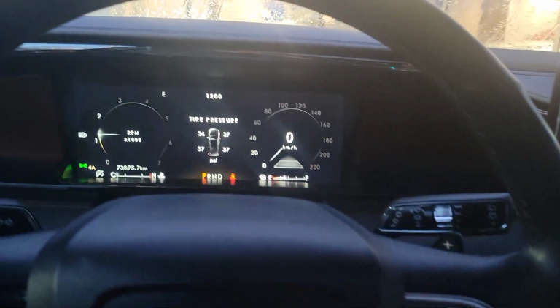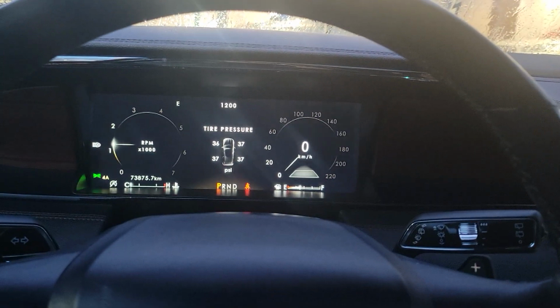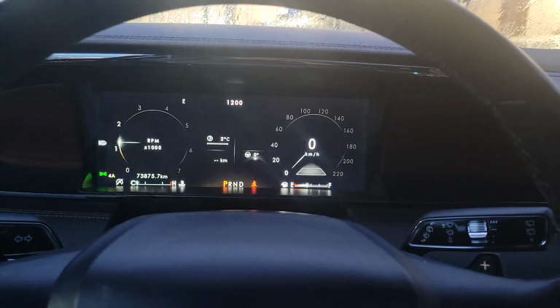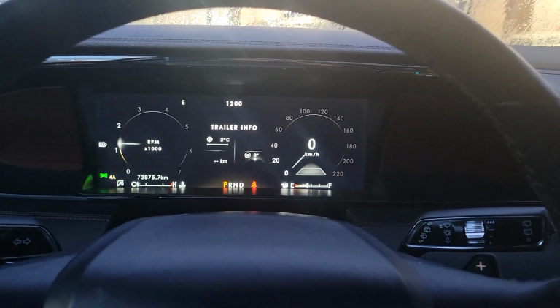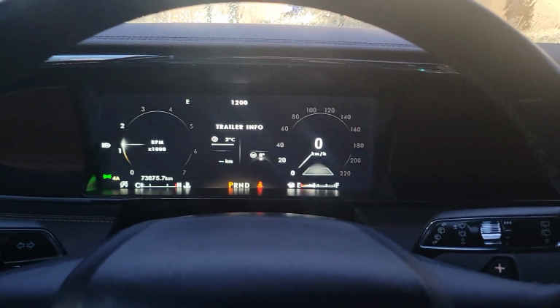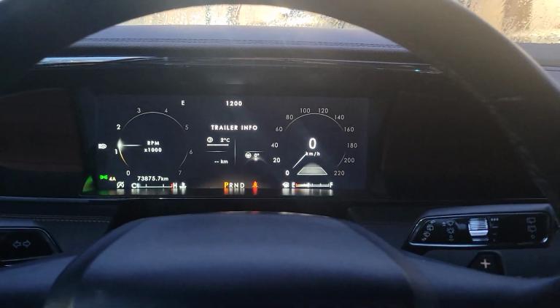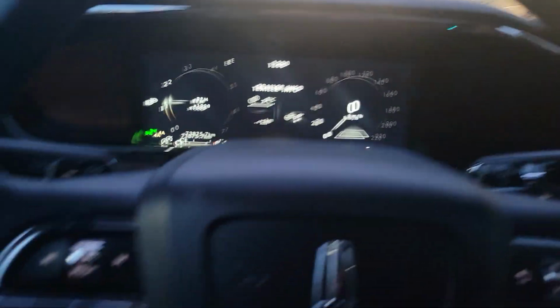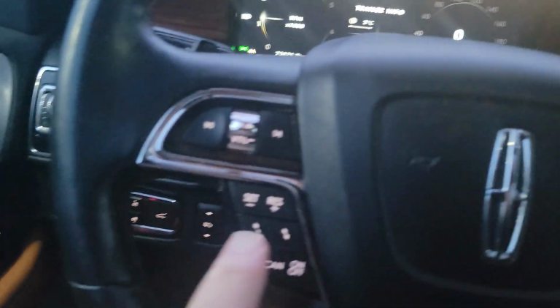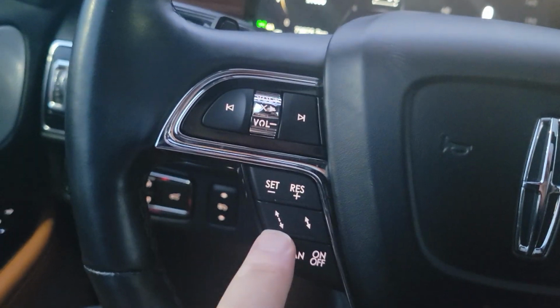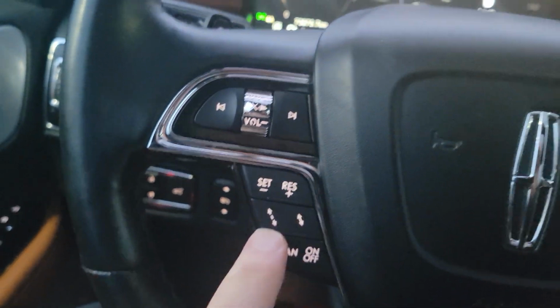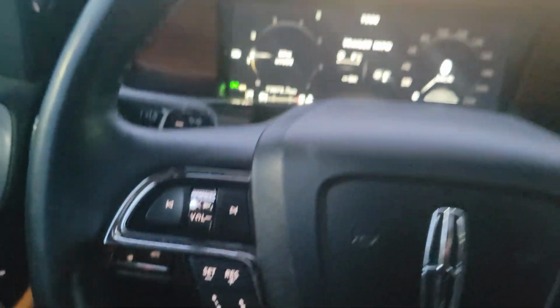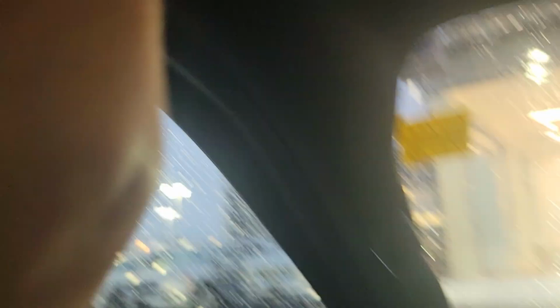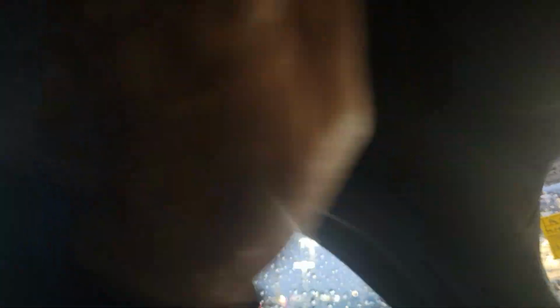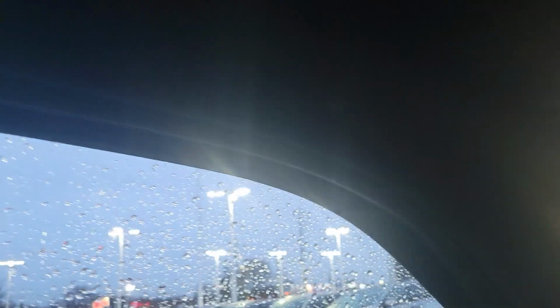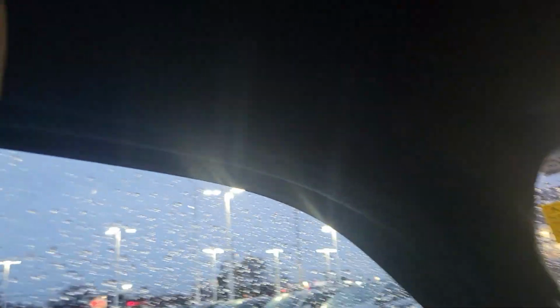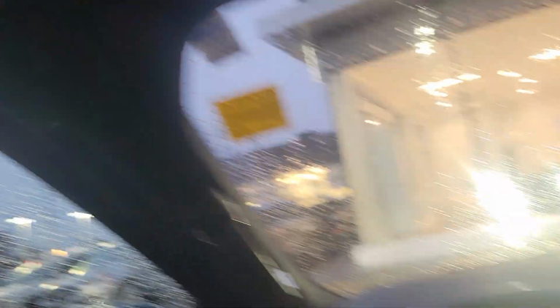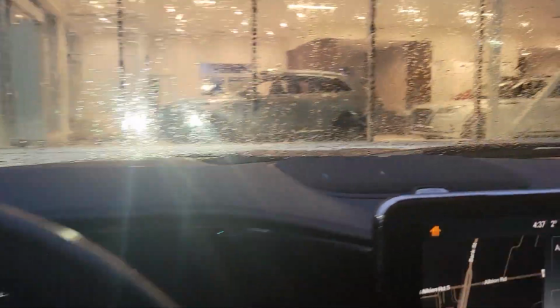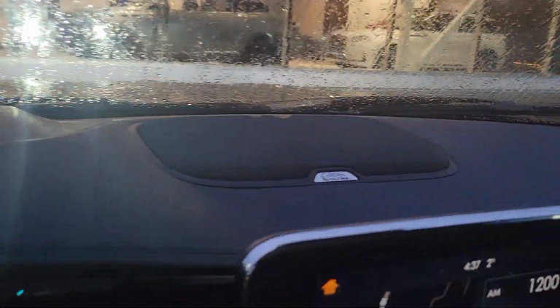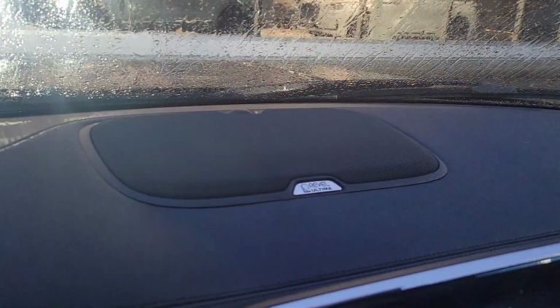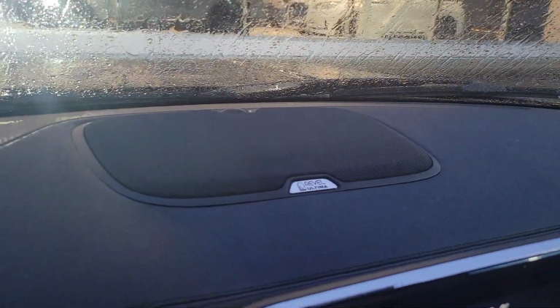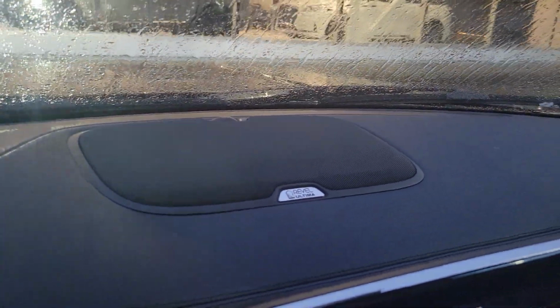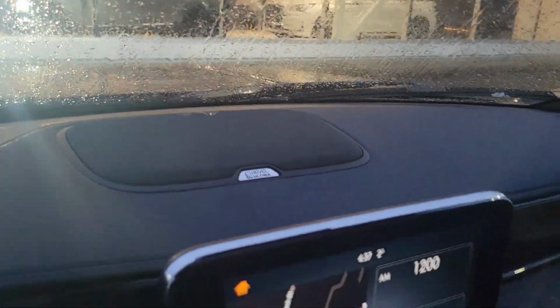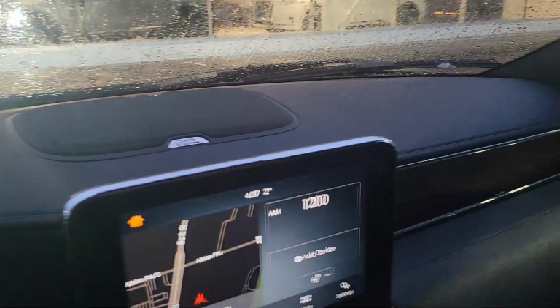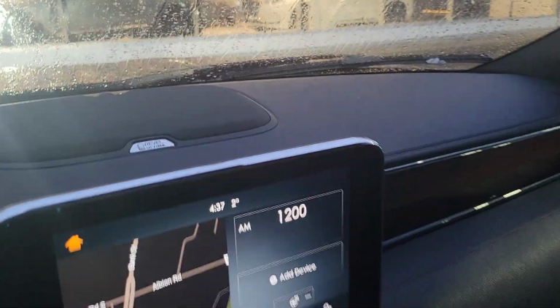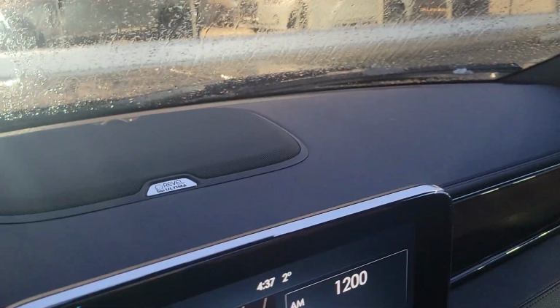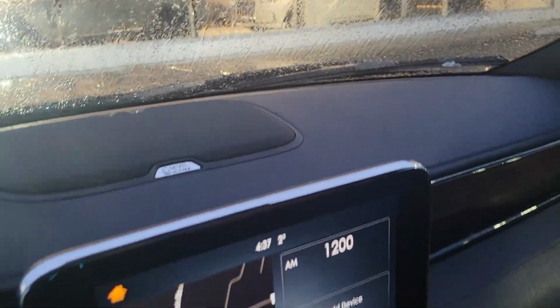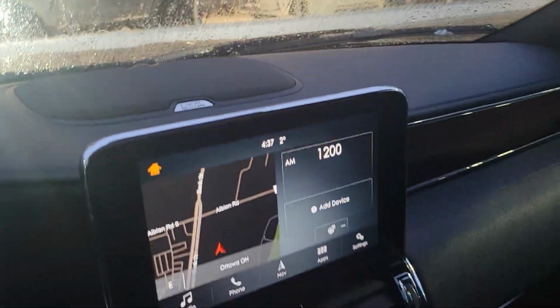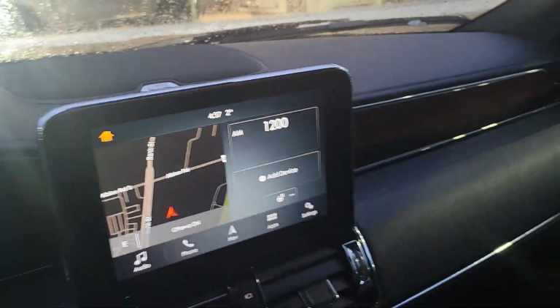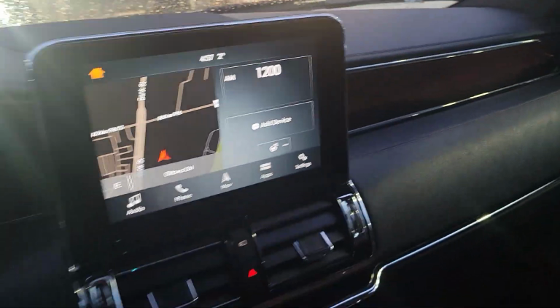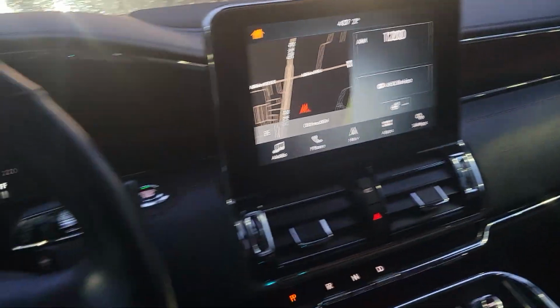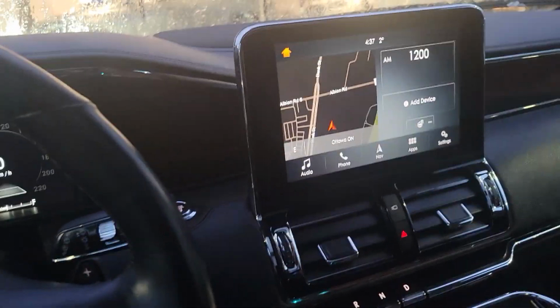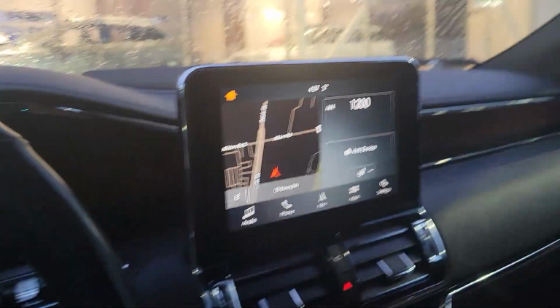You've got your screens here and your adaptive cruise control is here. It's got 20 speakers — it's got the Revel Audio system on this, so it's got a really nice sound system on it.